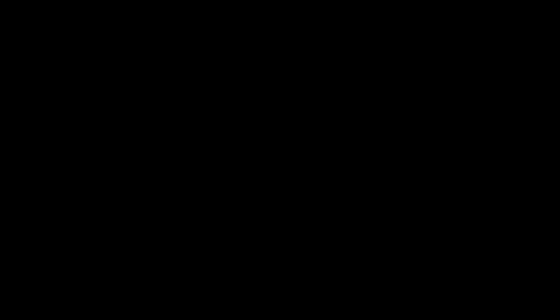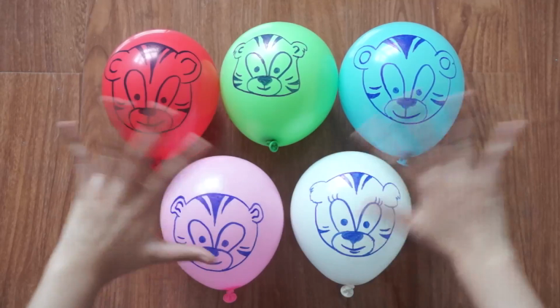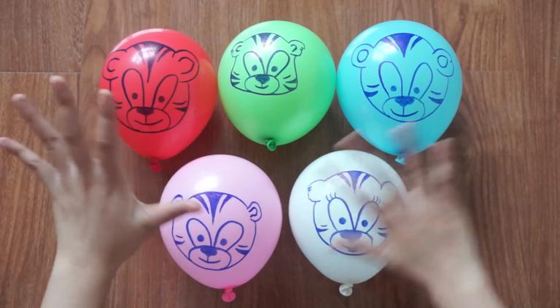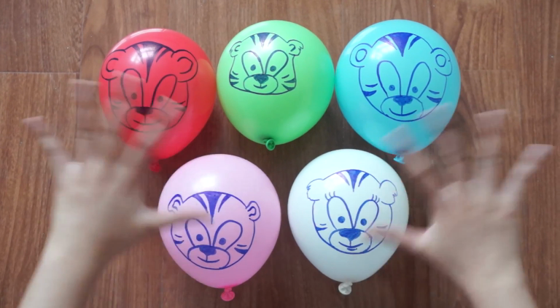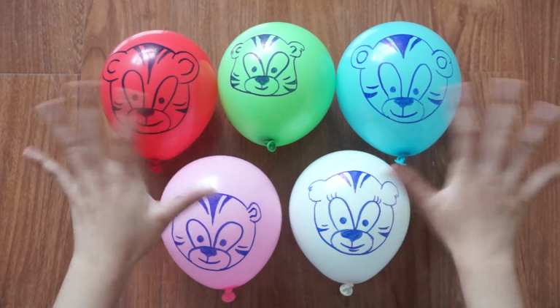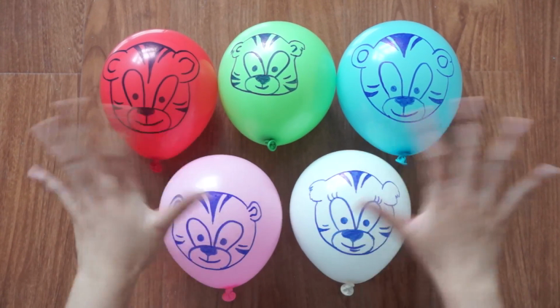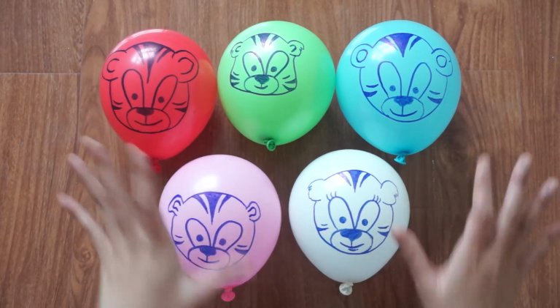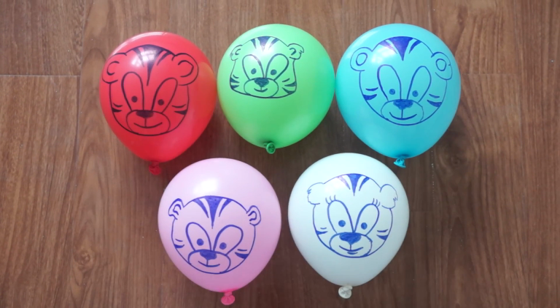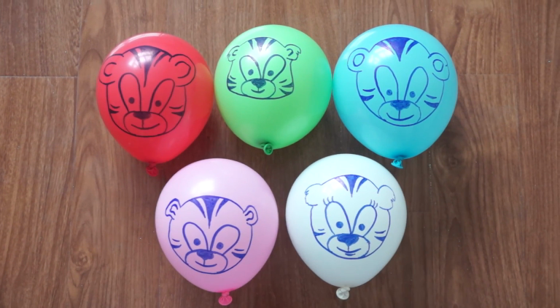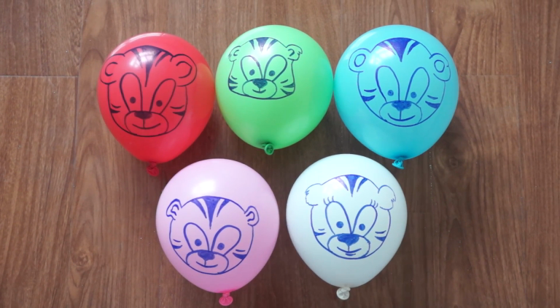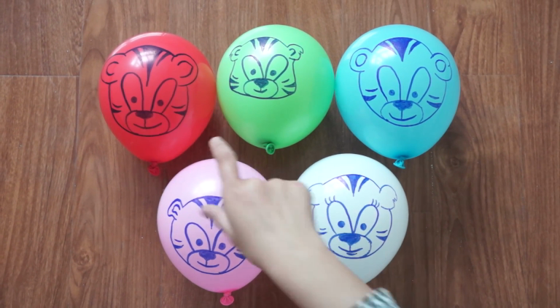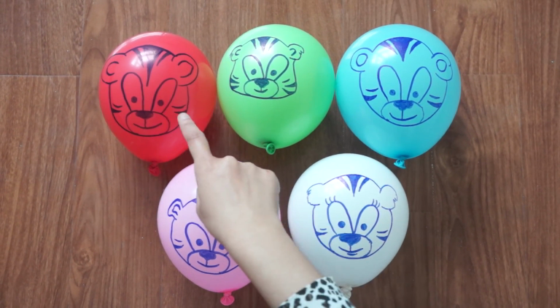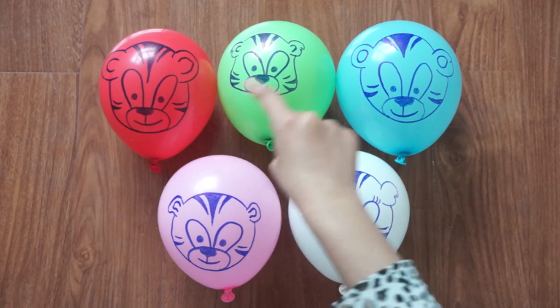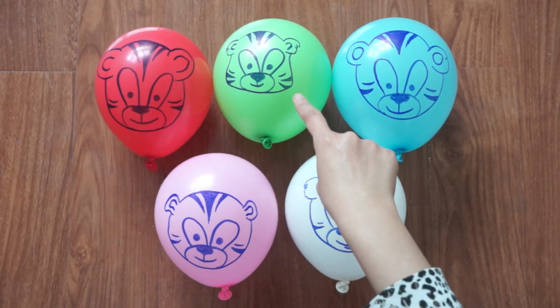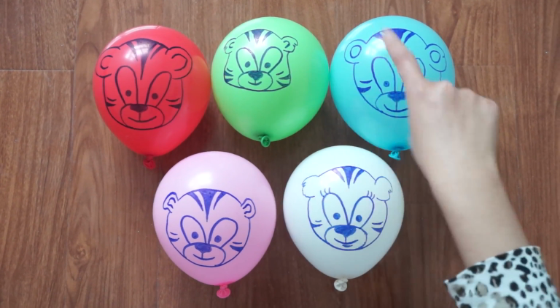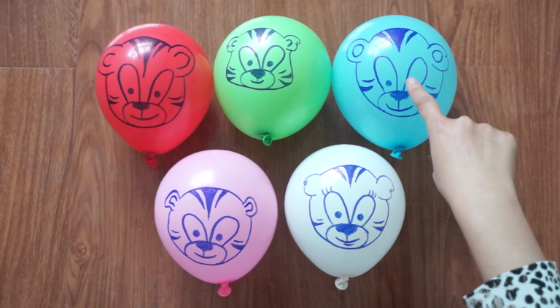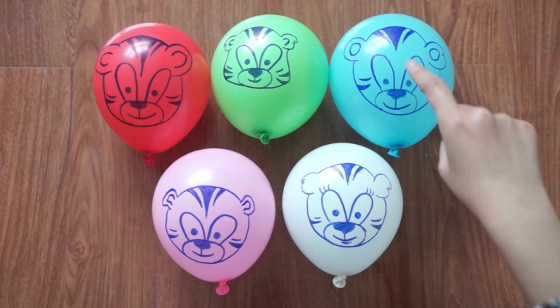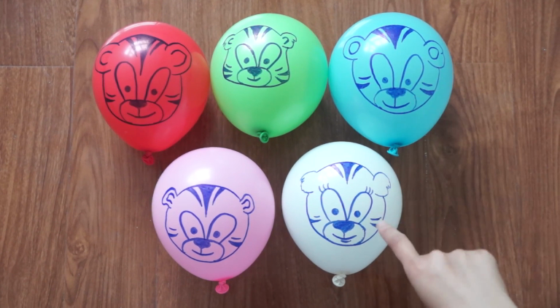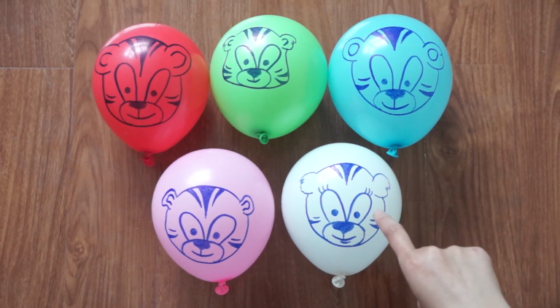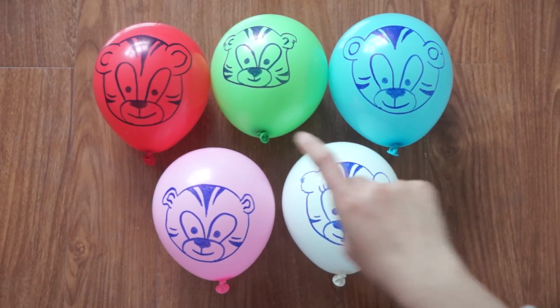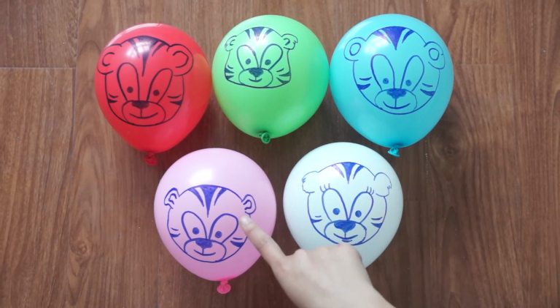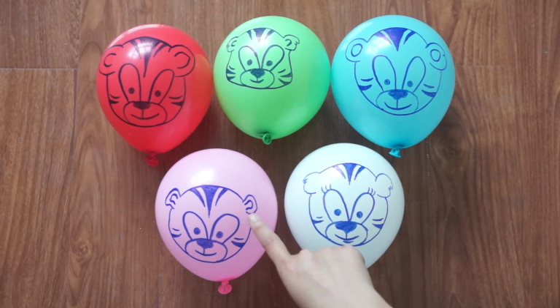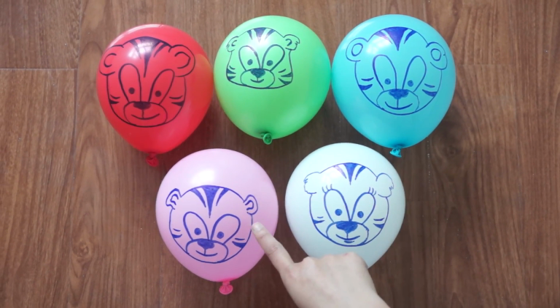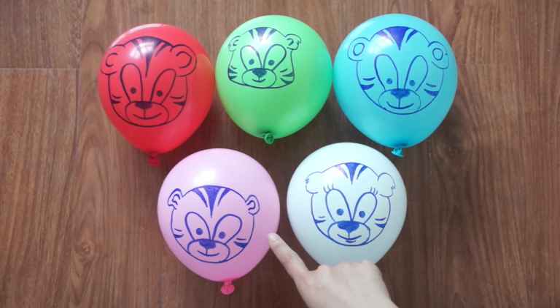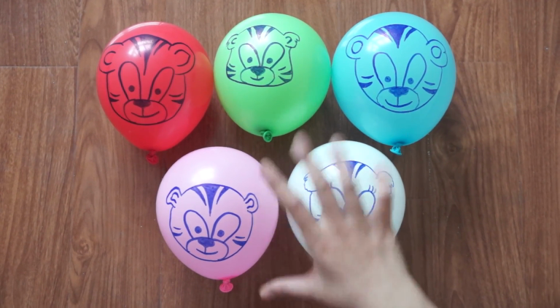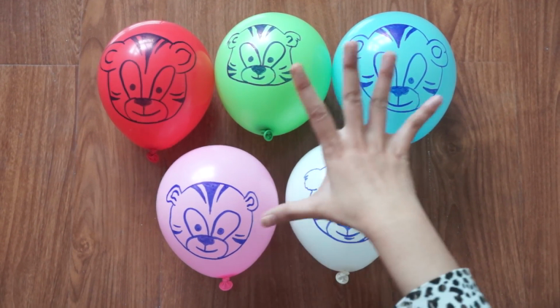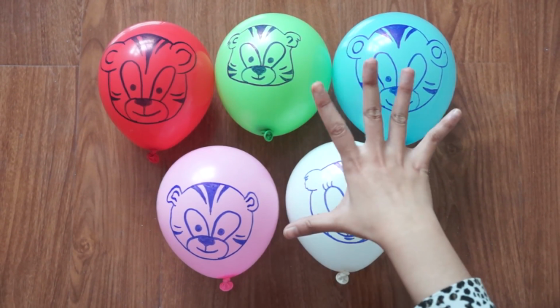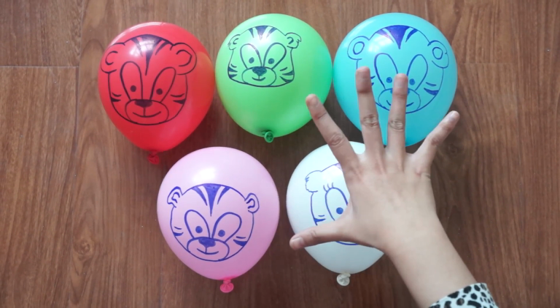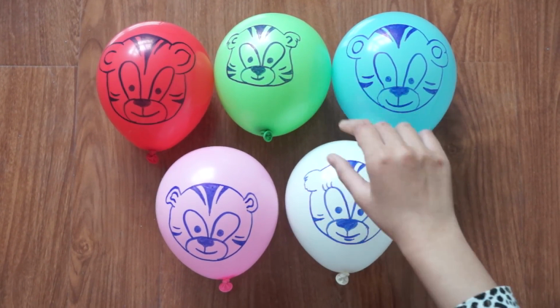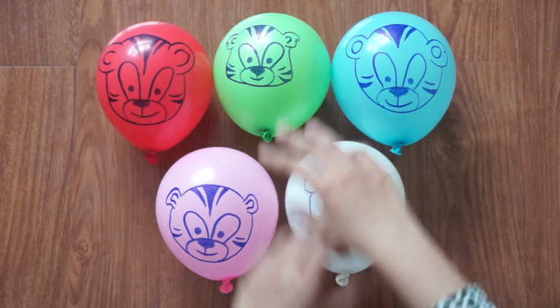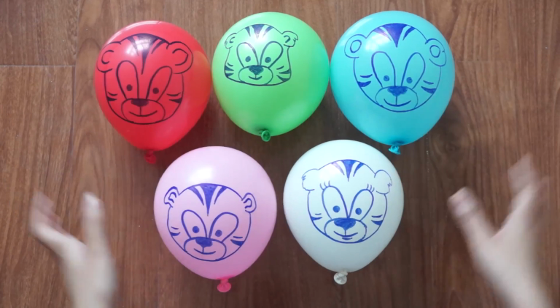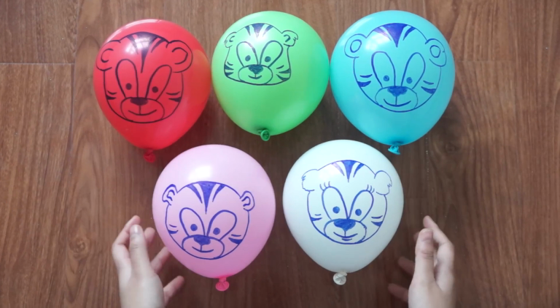Good morning. I have one, two, three, four, and five. Yes. Little tigers.